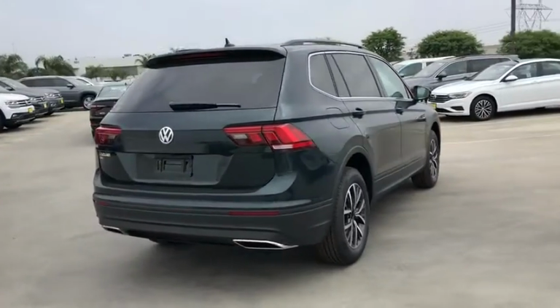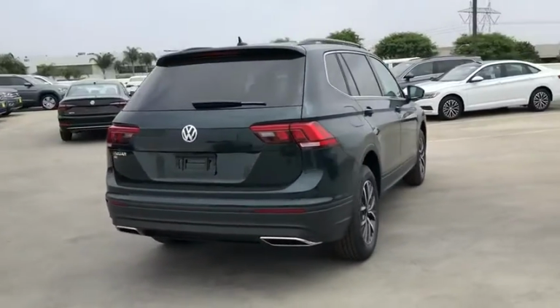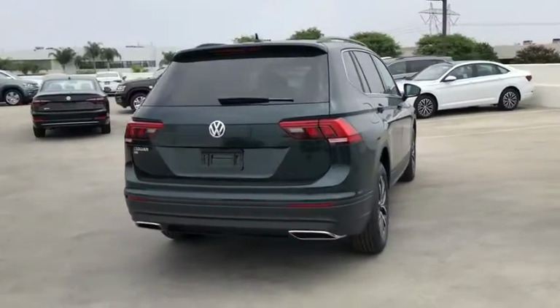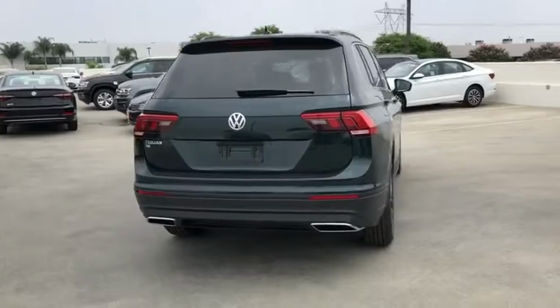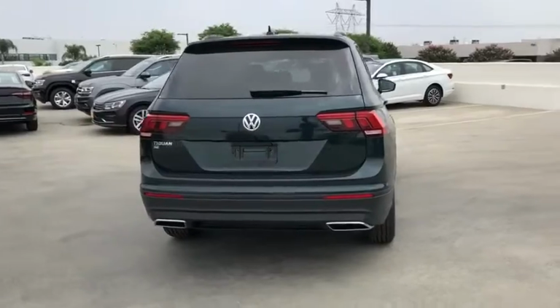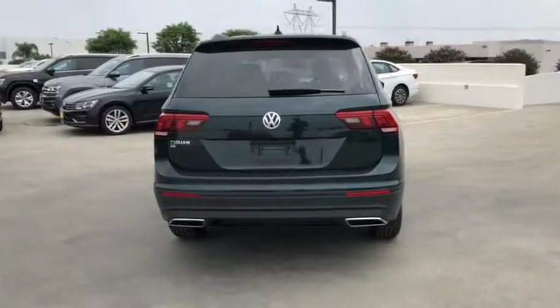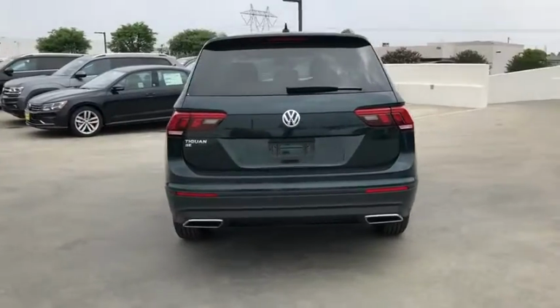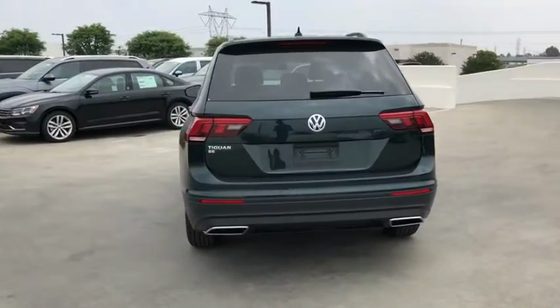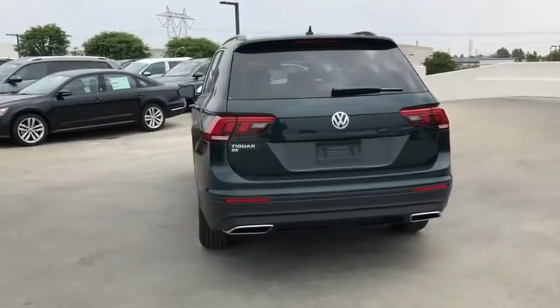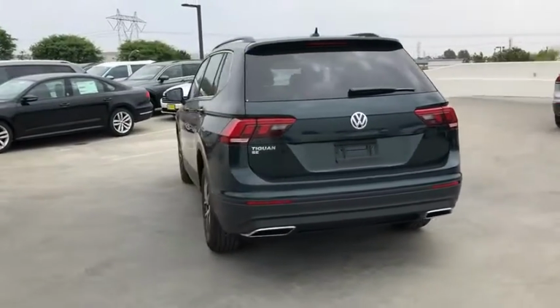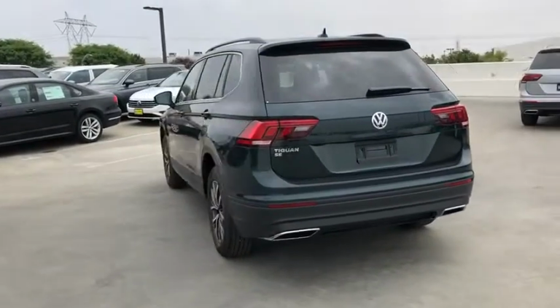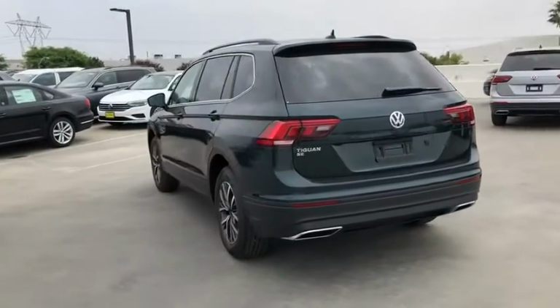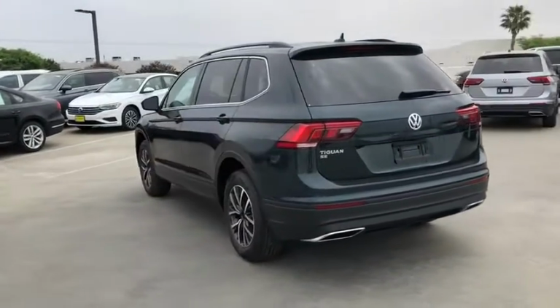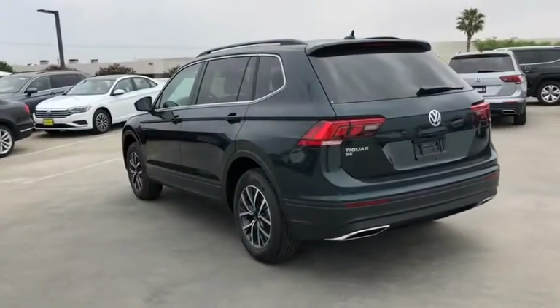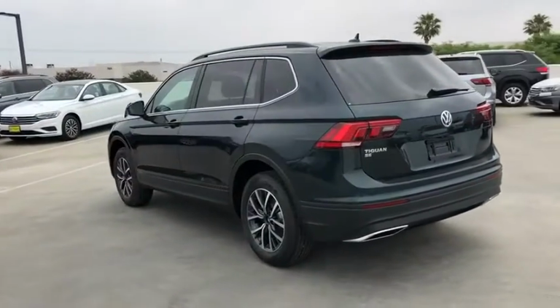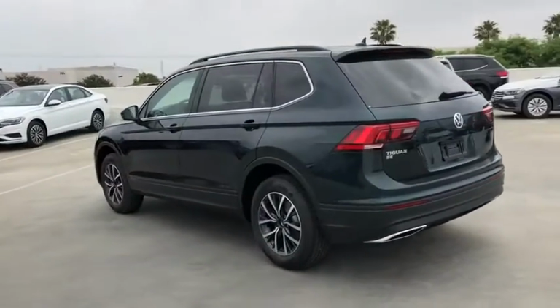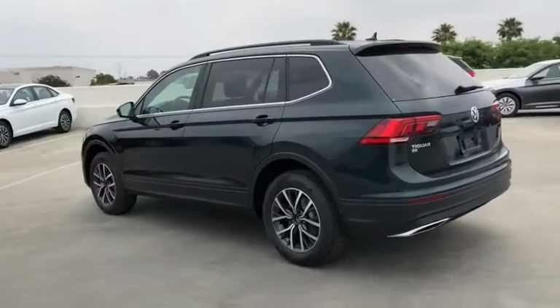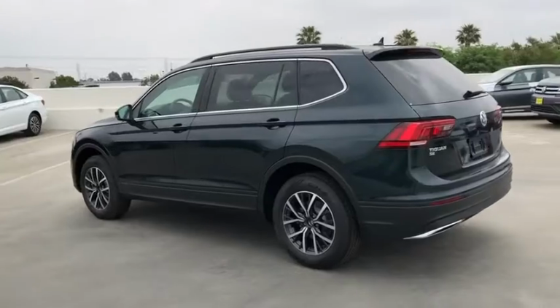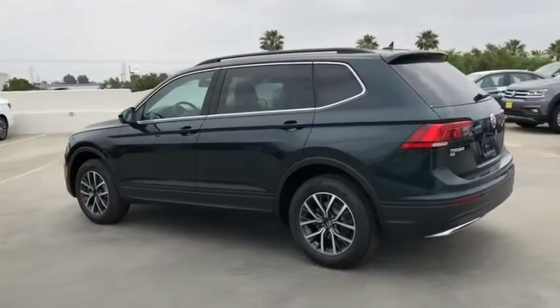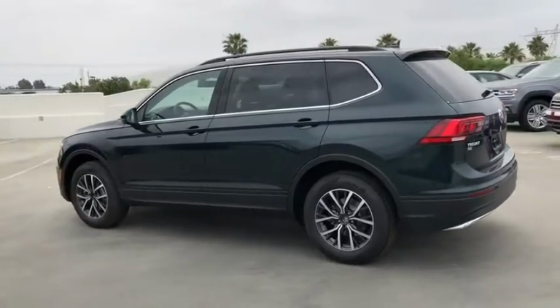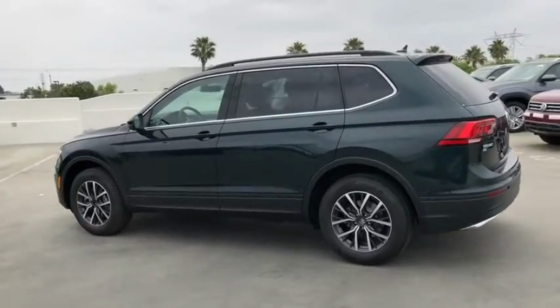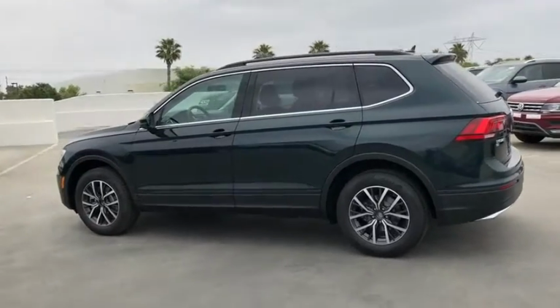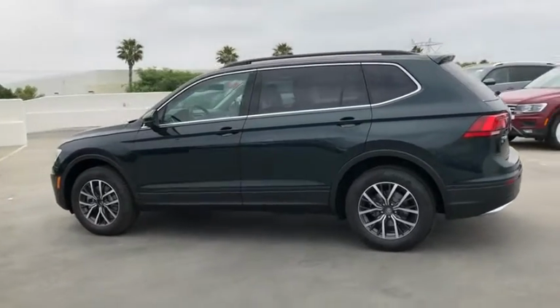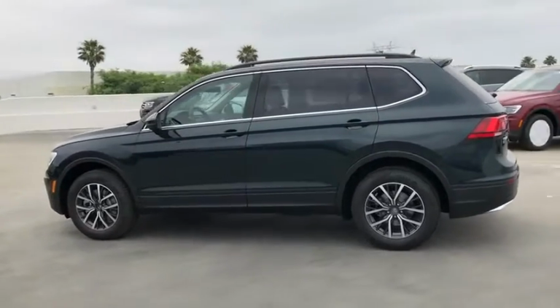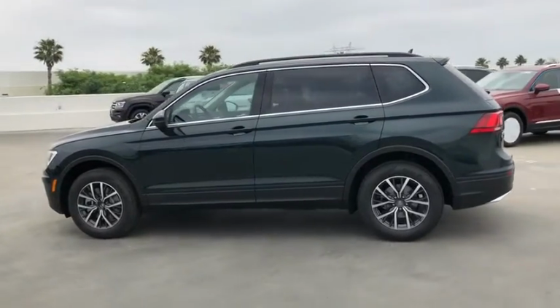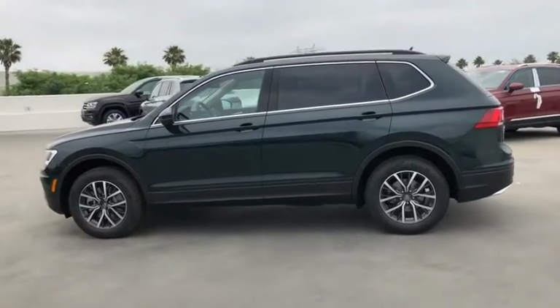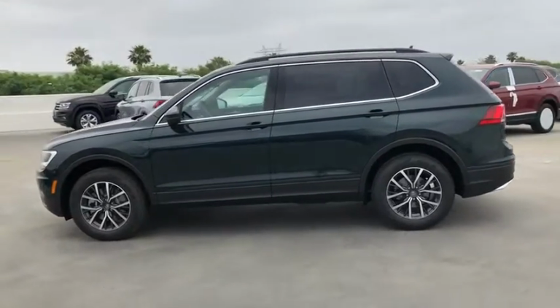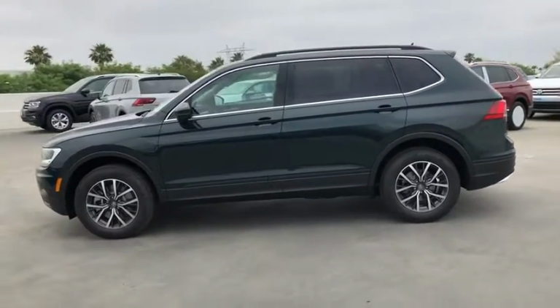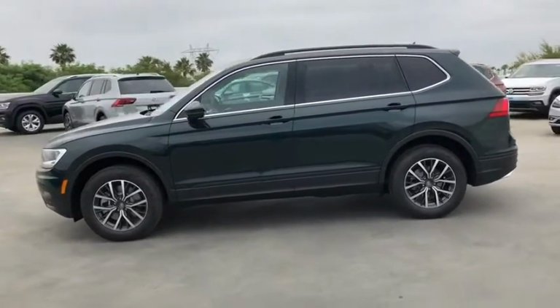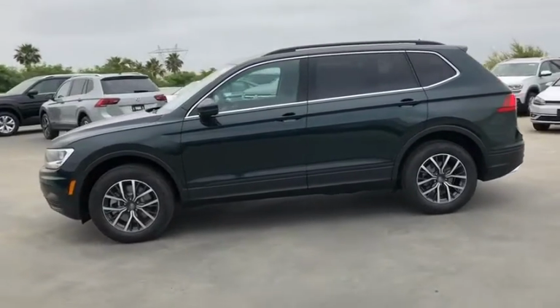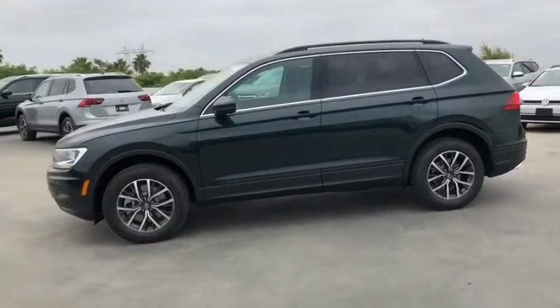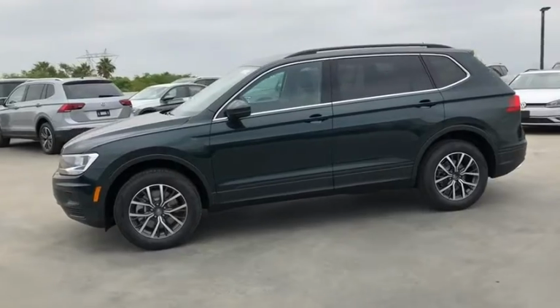Power steering. Adjustable steering wheel. Cruise control. Keyless start. Floor mats. Aluminum wheels. Four-wheel disc brakes. AM-FM stereo radio. Climate control. Rear defrost. Front-wheel drive.